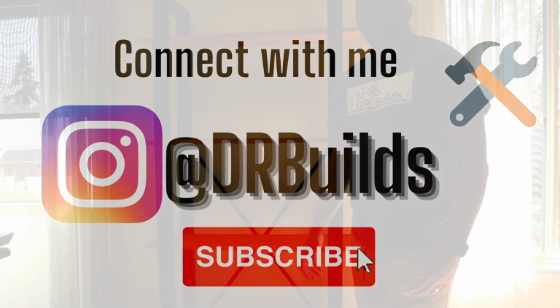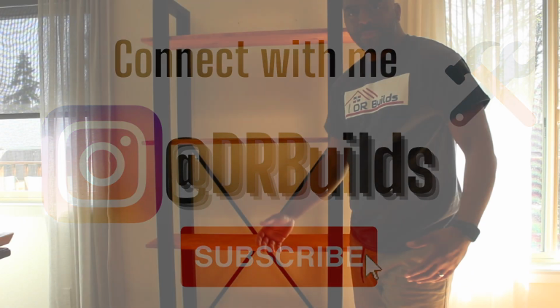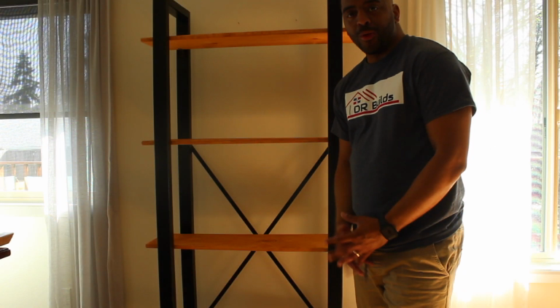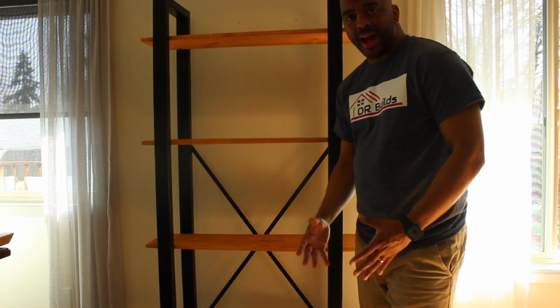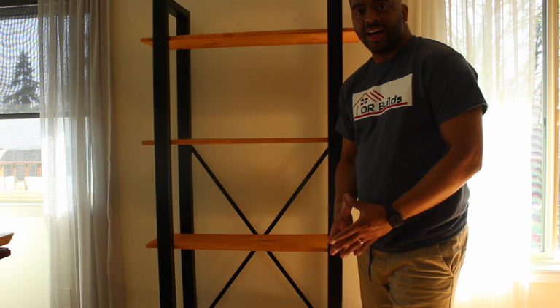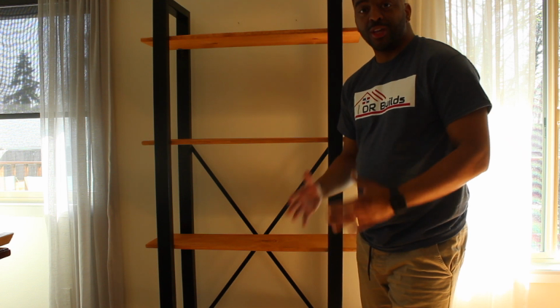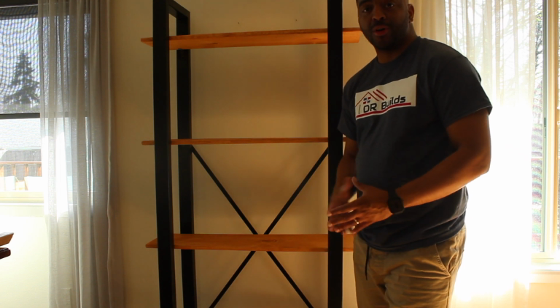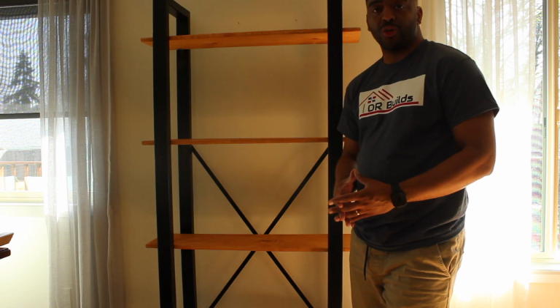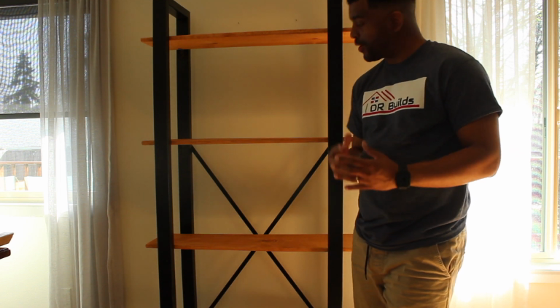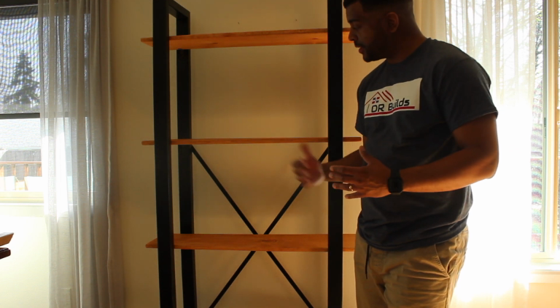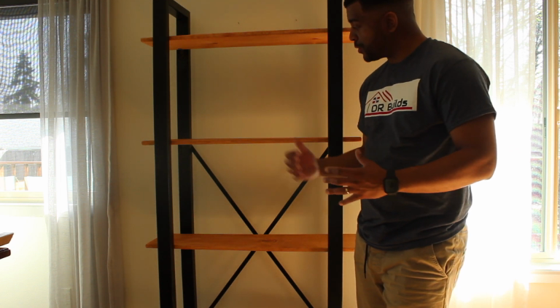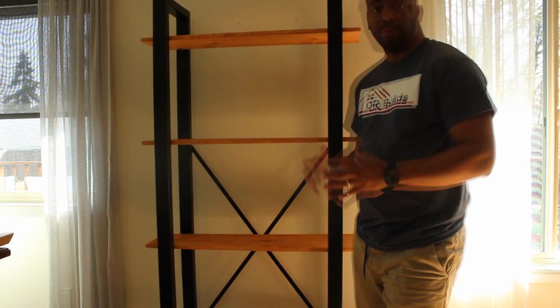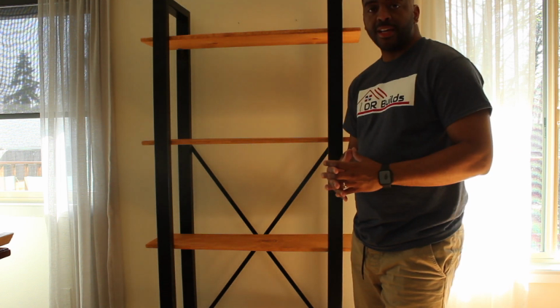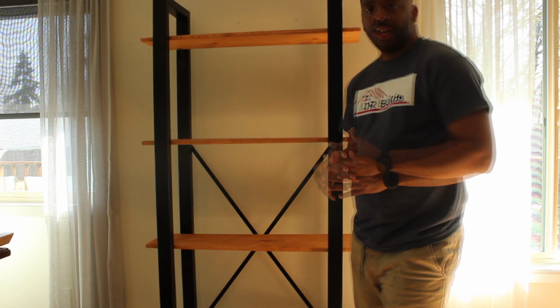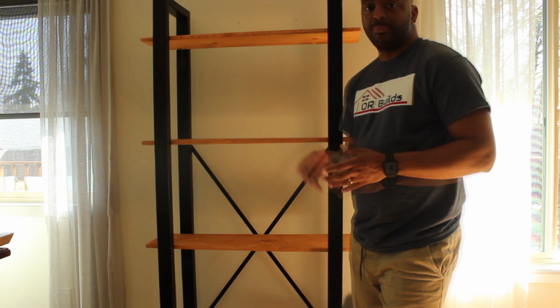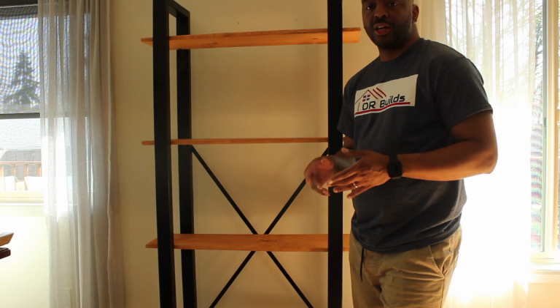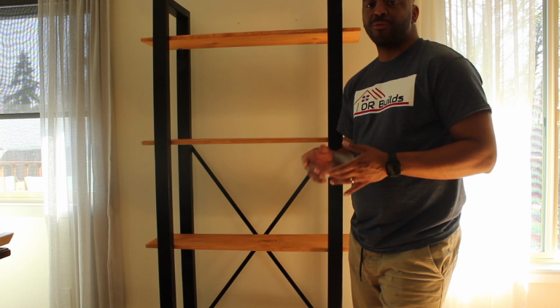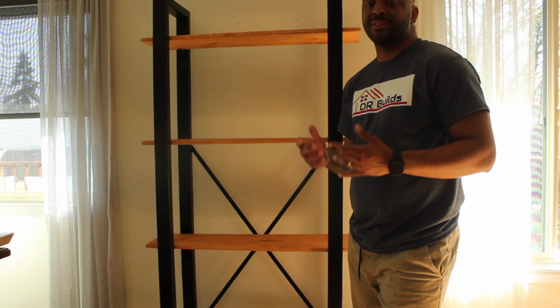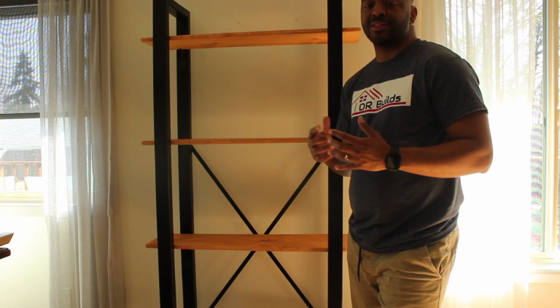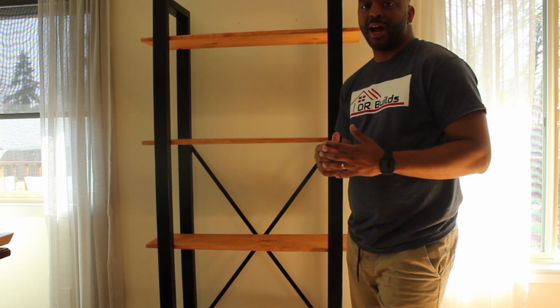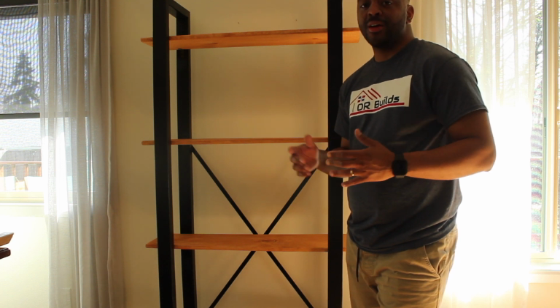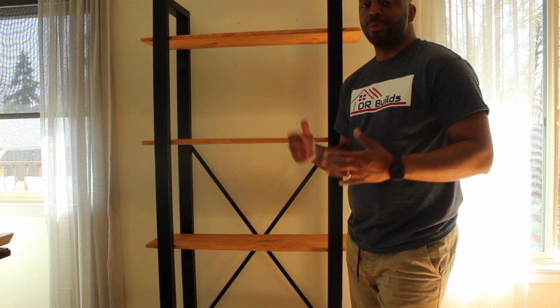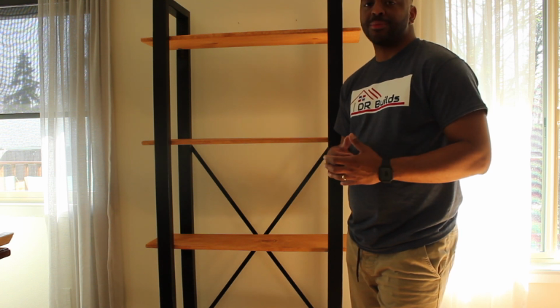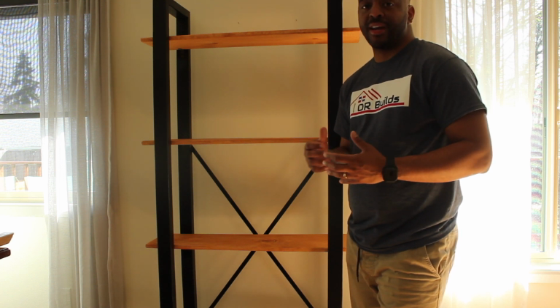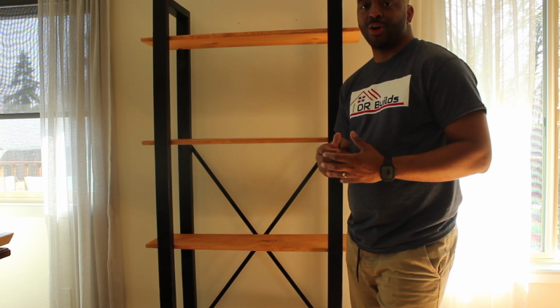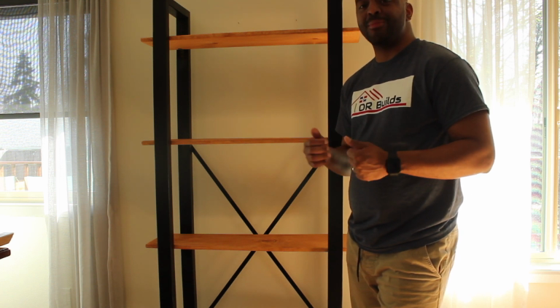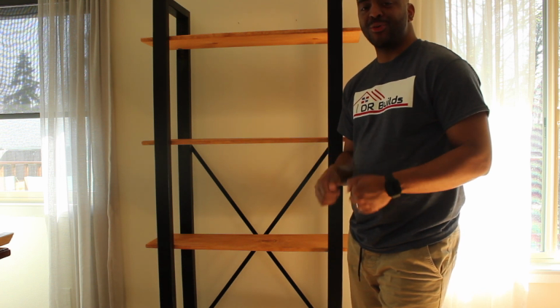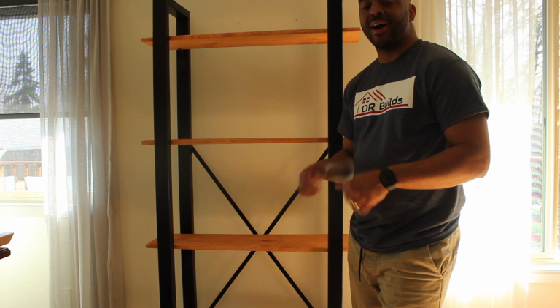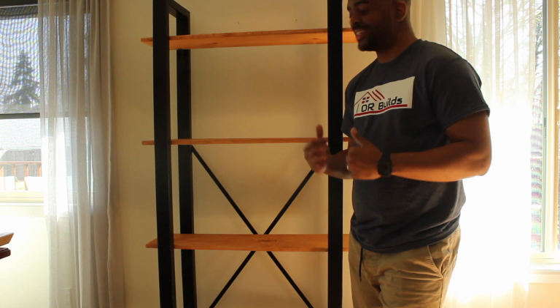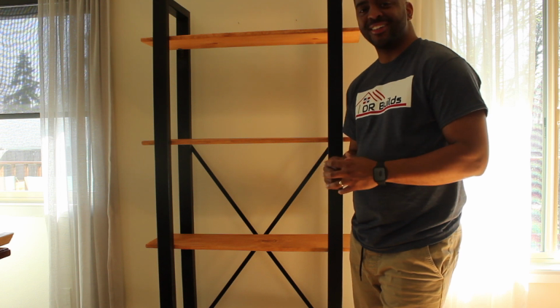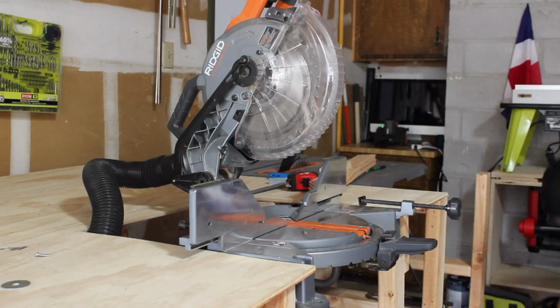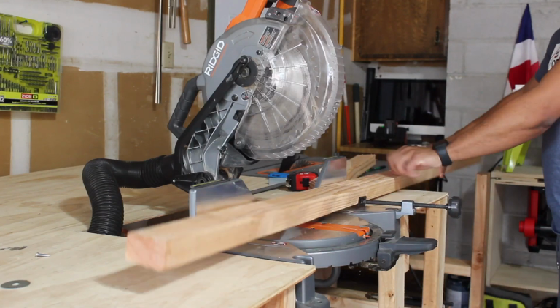Hi everybody, welcome back. Today I'm gonna show you how to make this wonderful bookcase. Please don't forget to like and subscribe — it really helps our channel to grow. Let me show you how I got this done.